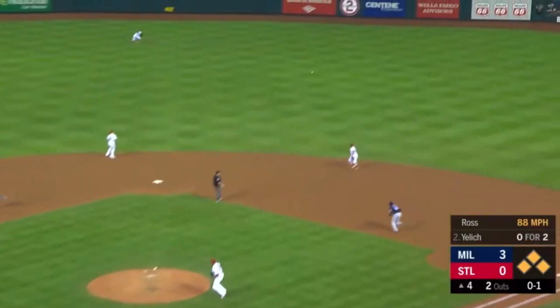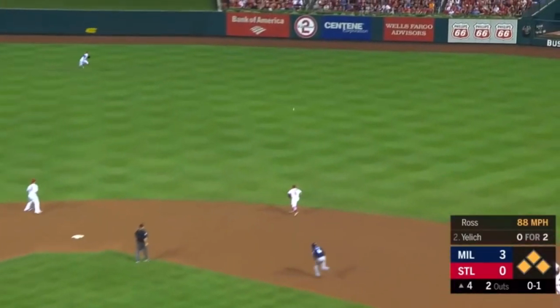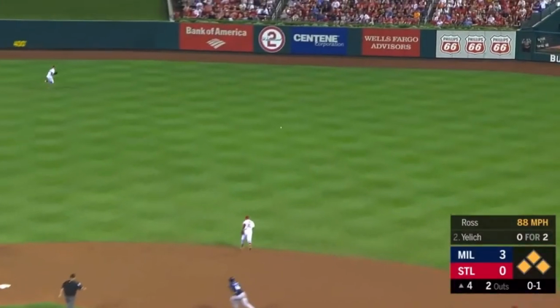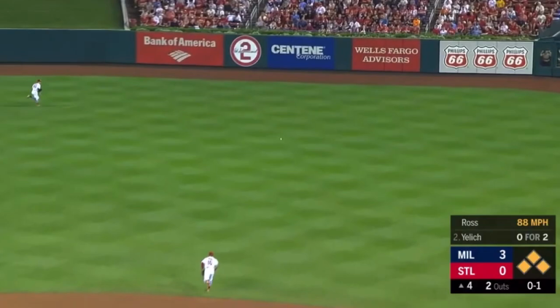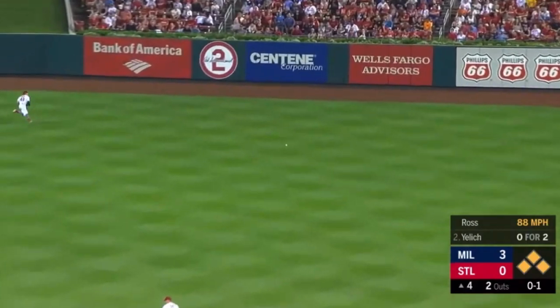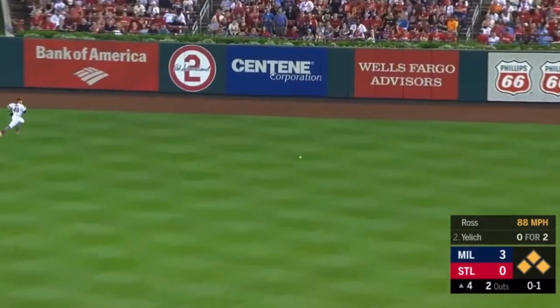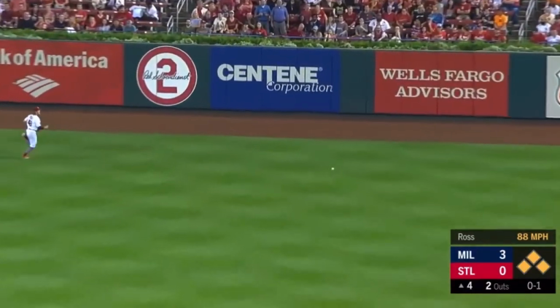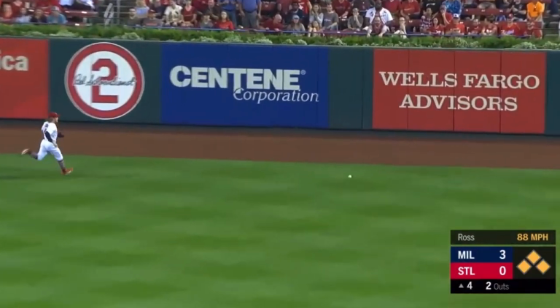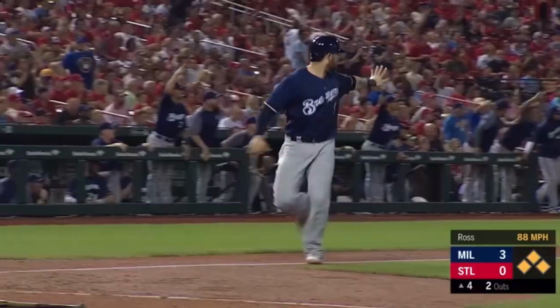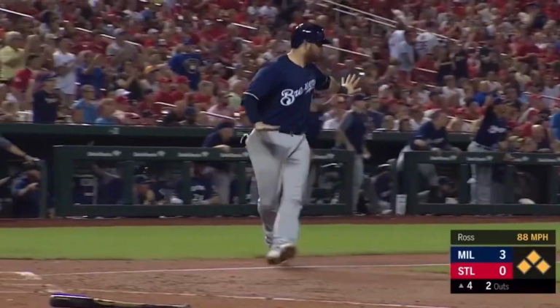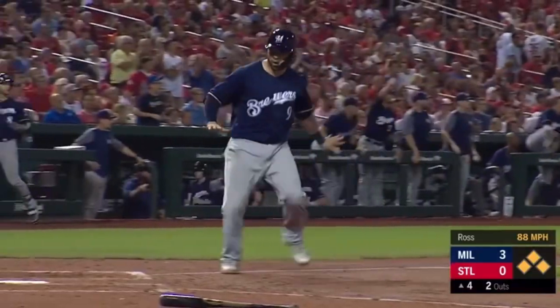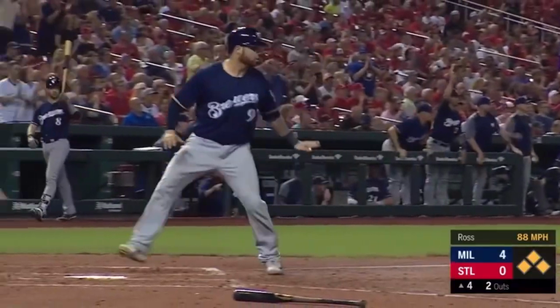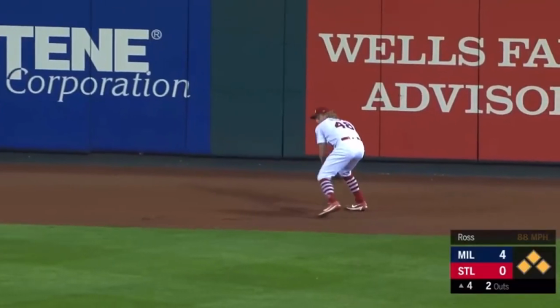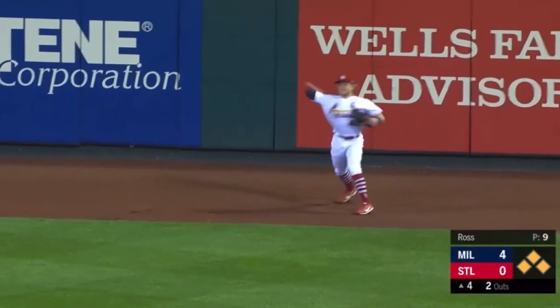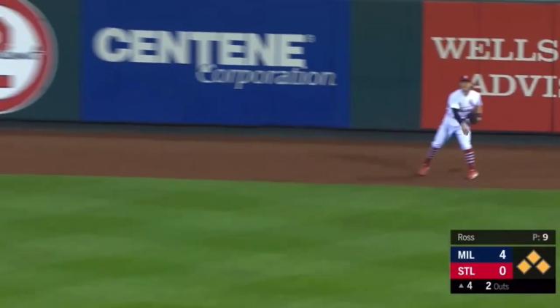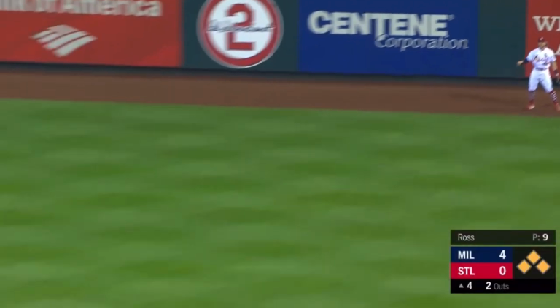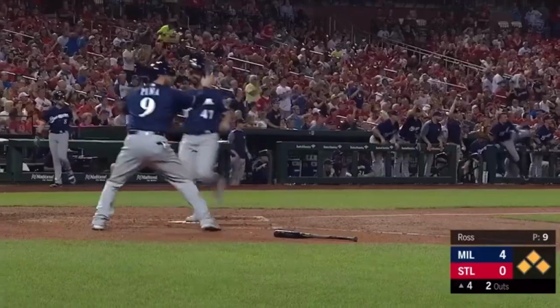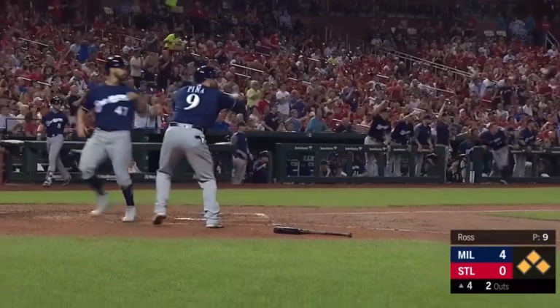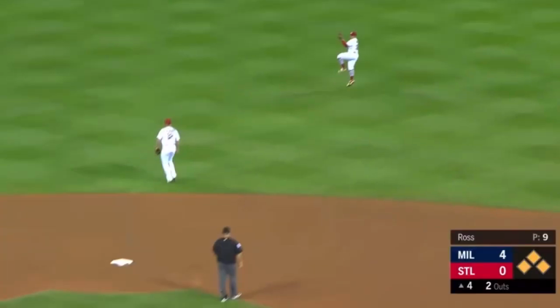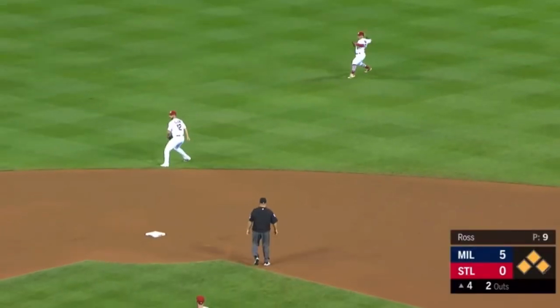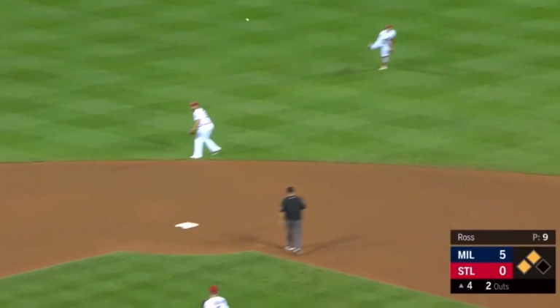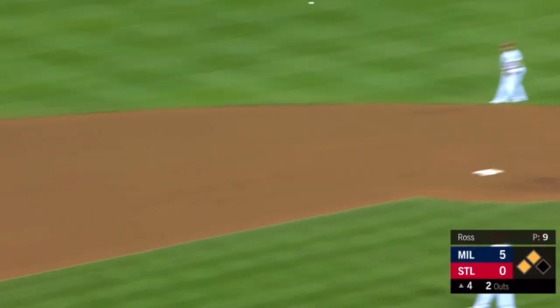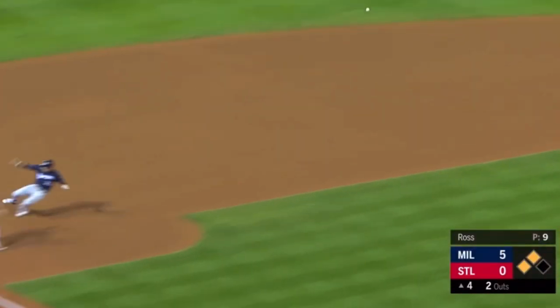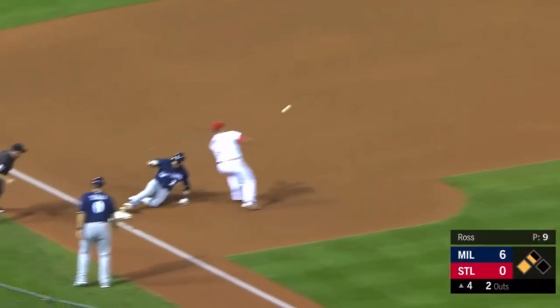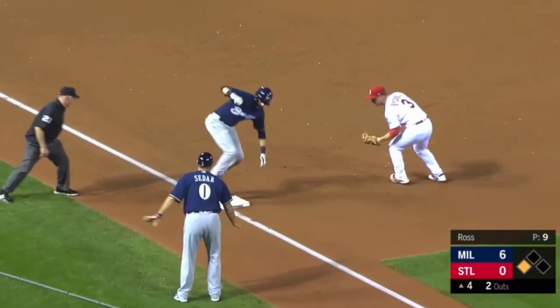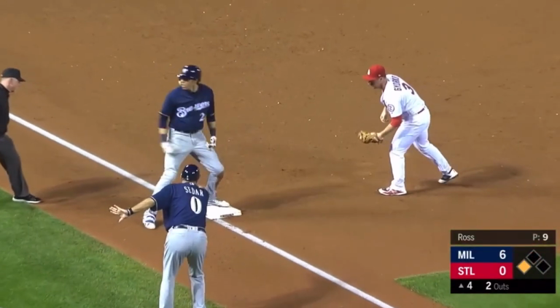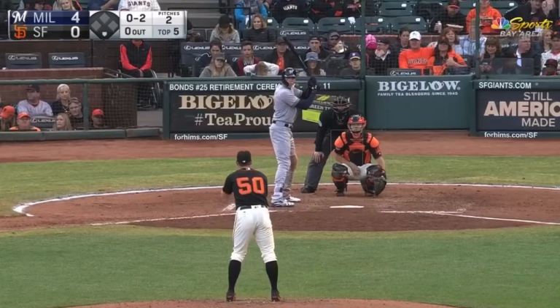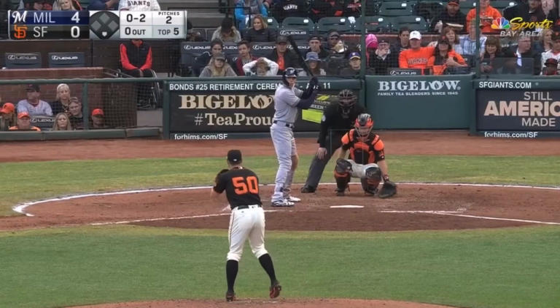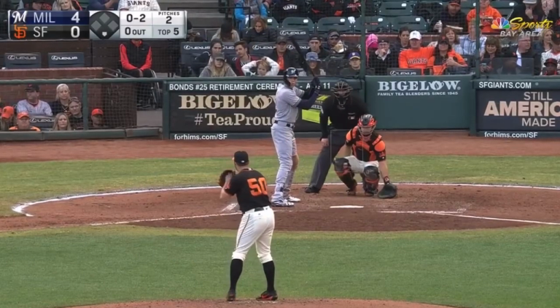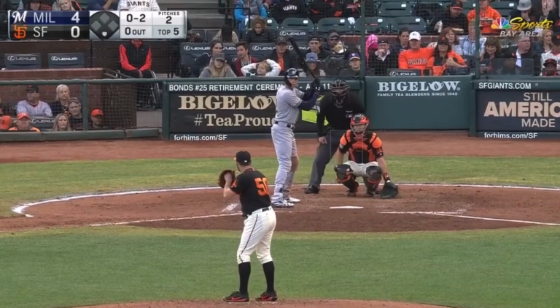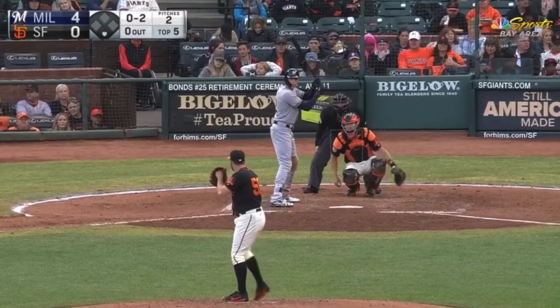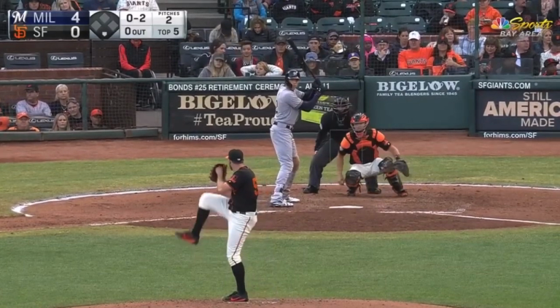Waxed it into right center, this will clear the bases. Yelich to second, thinking three, on his way to third — bases clipped and transition beautifully into the bullpen.